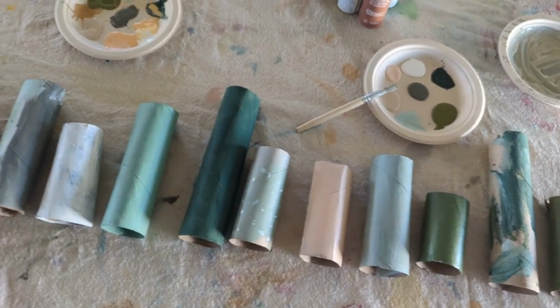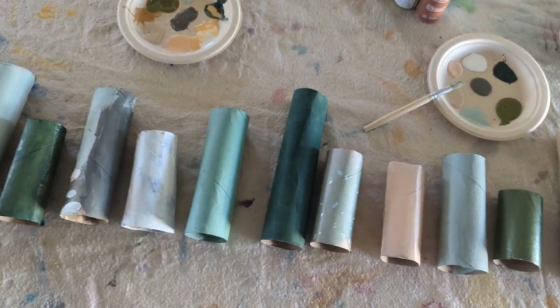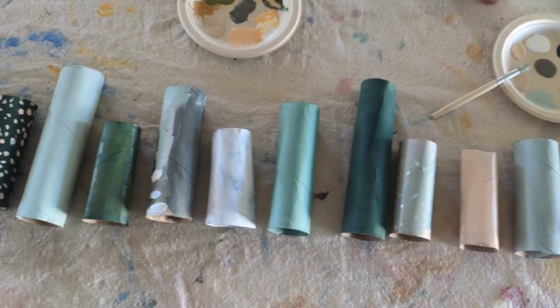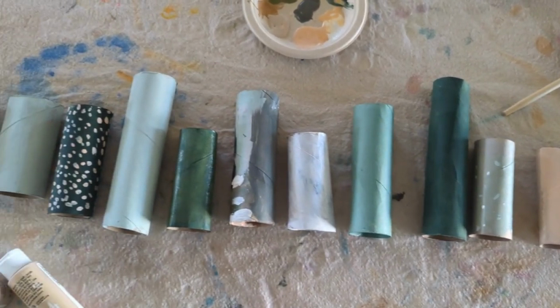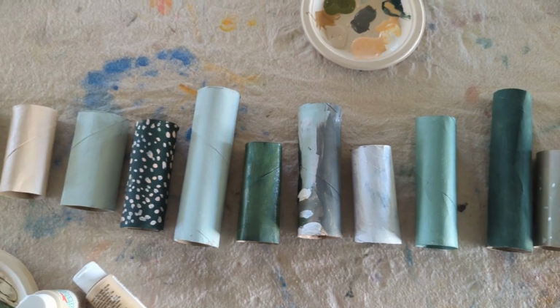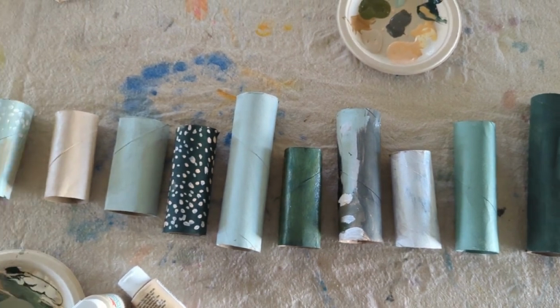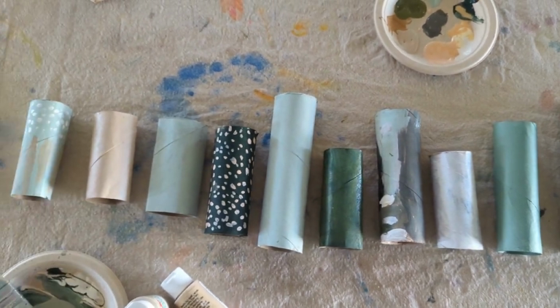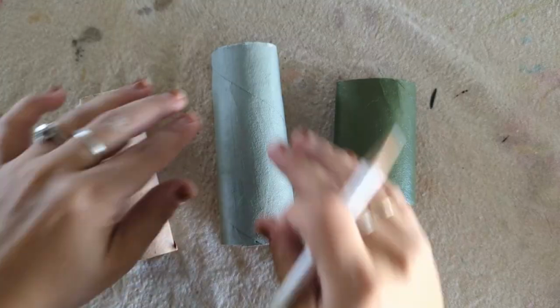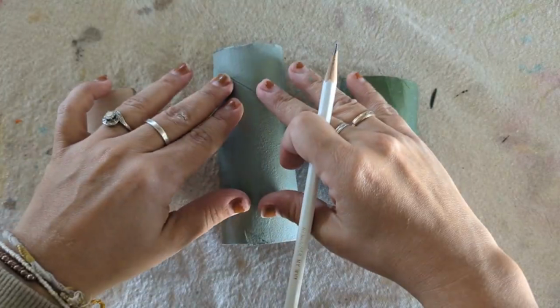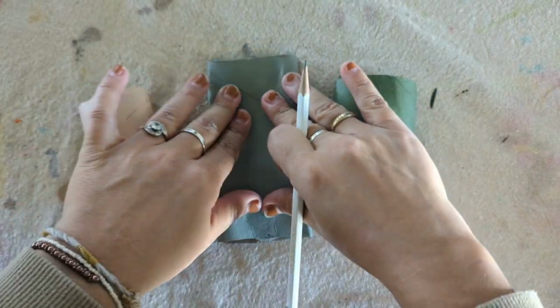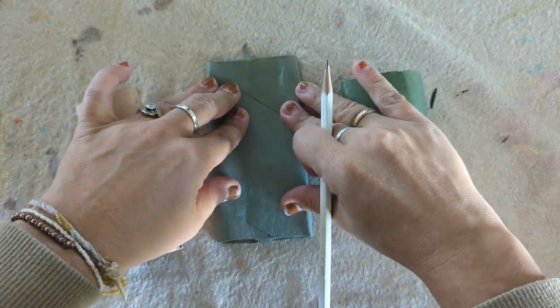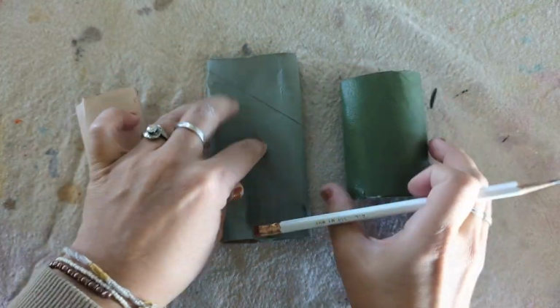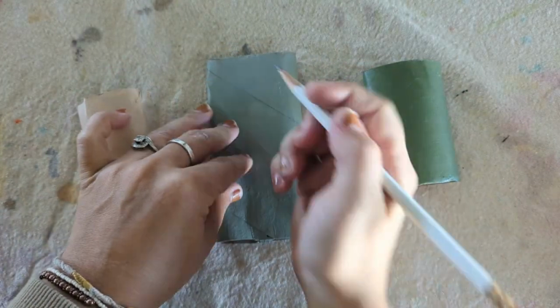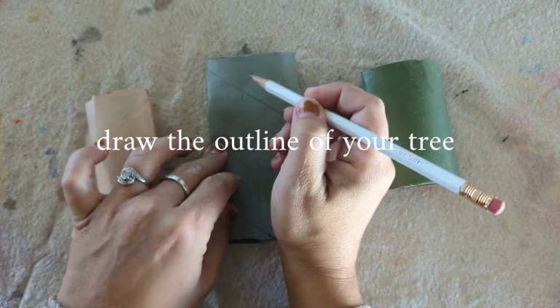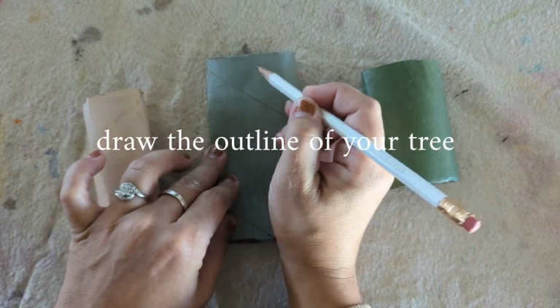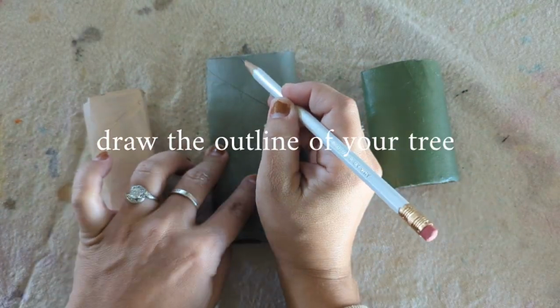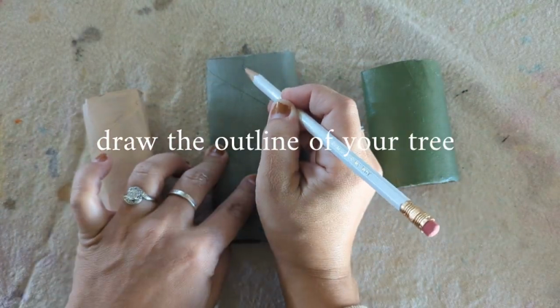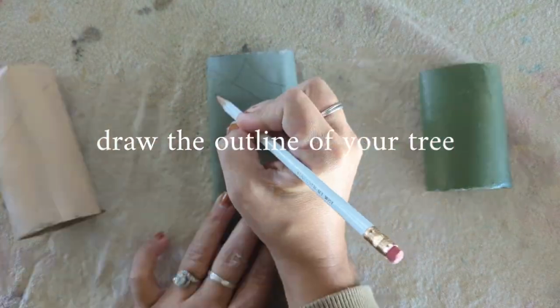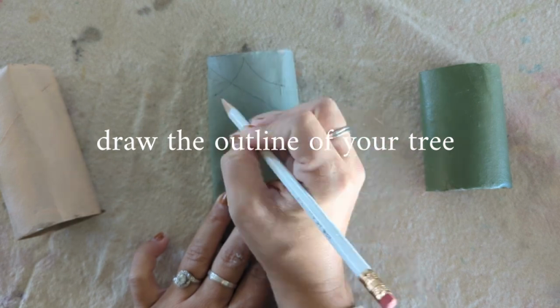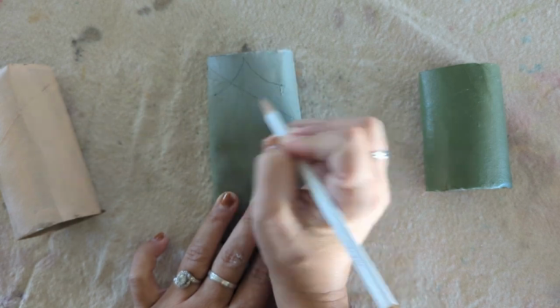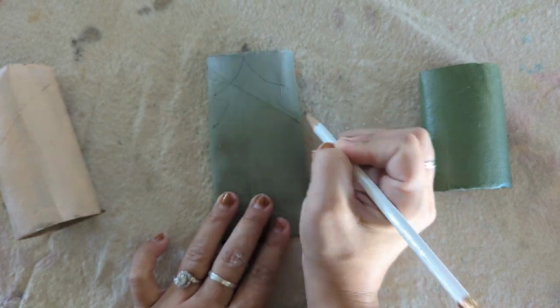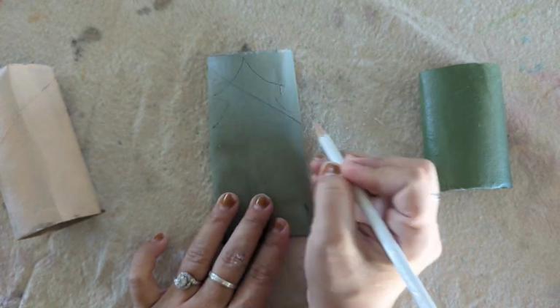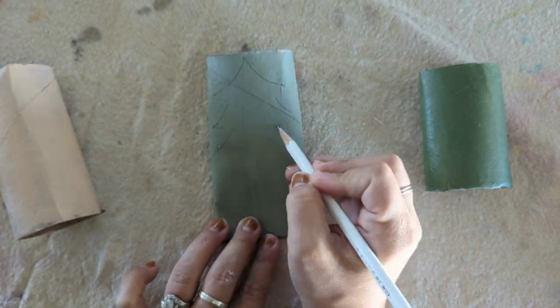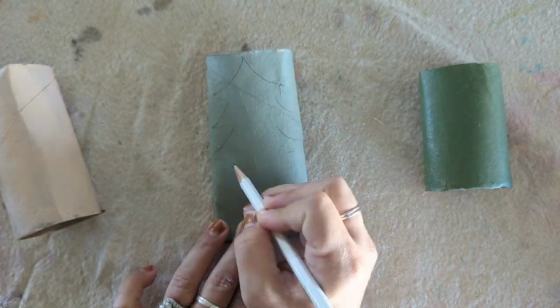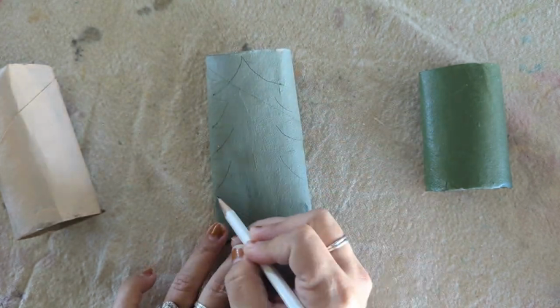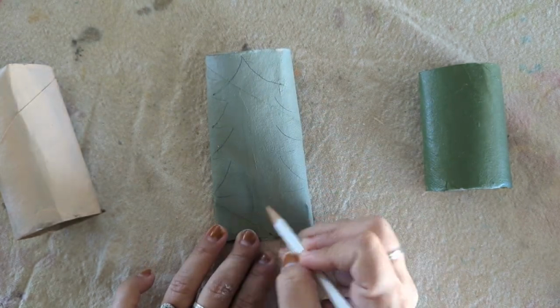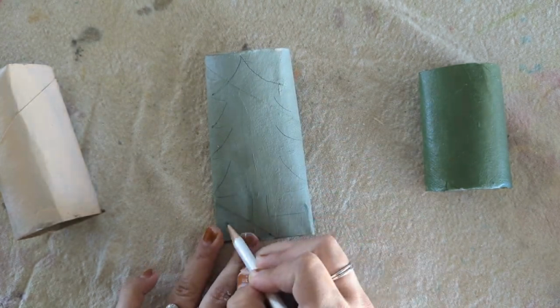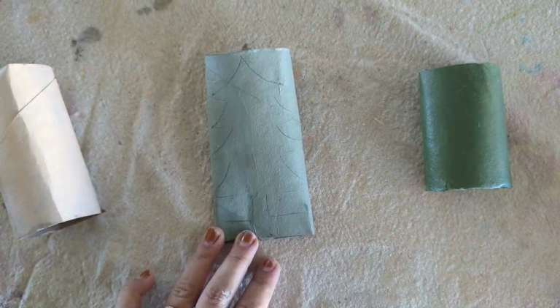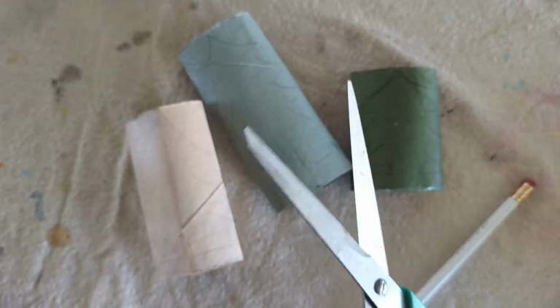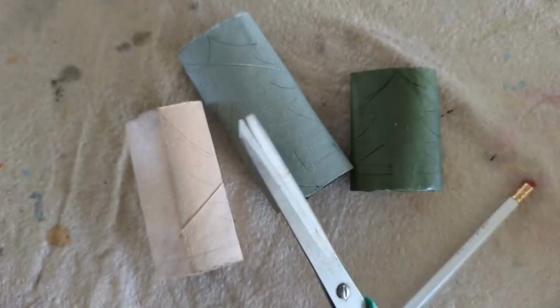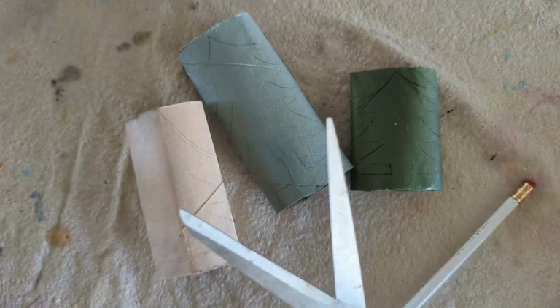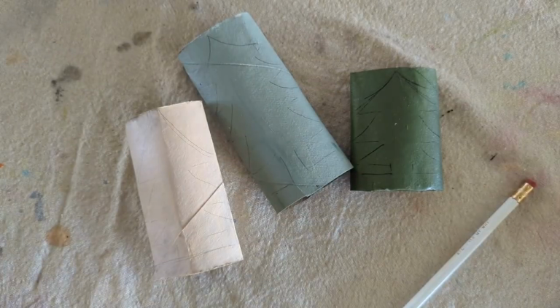Once your rolls are all the way dry, push them down flat so you can draw your tree line on the outside of them. Make sure to leave a base at the bottom so it'll stand once you cut them out.